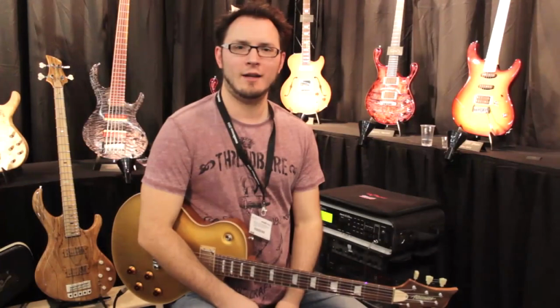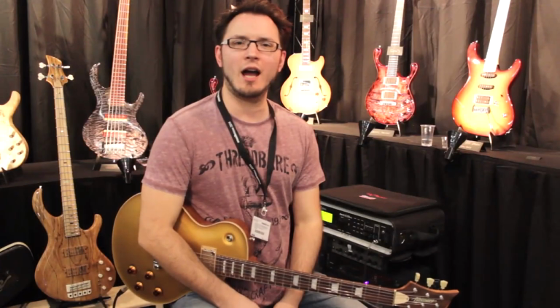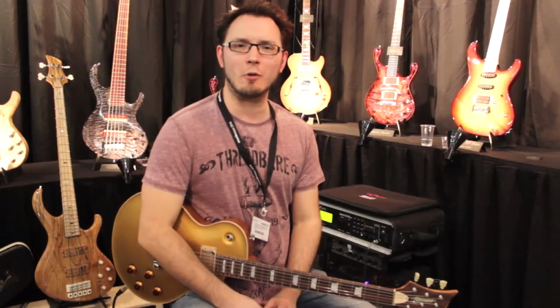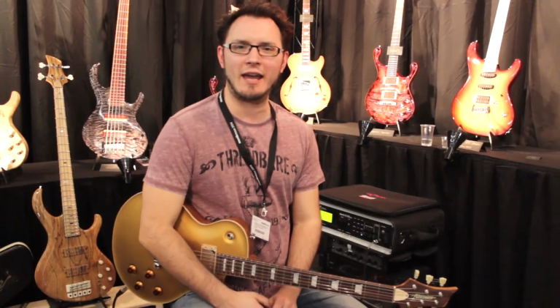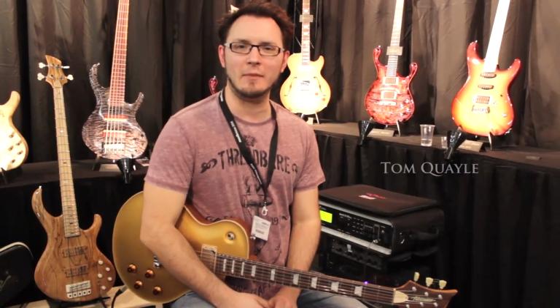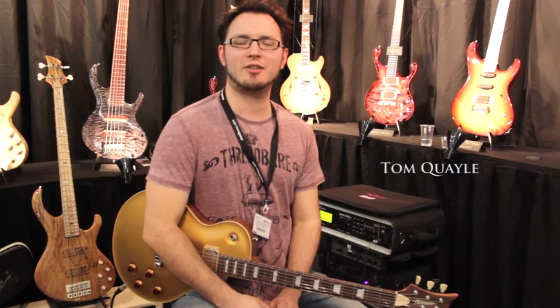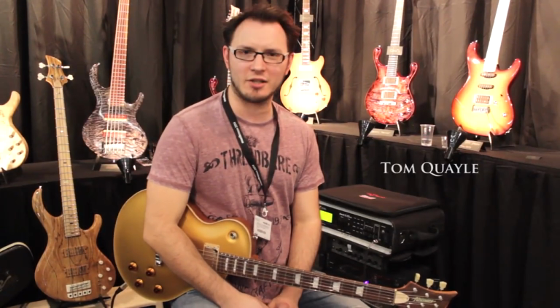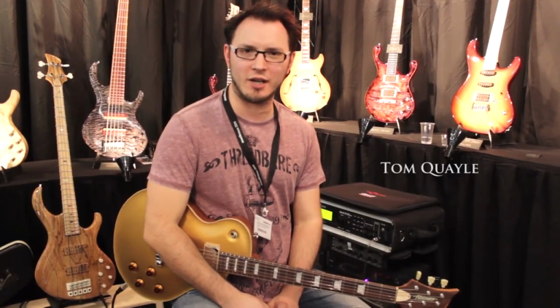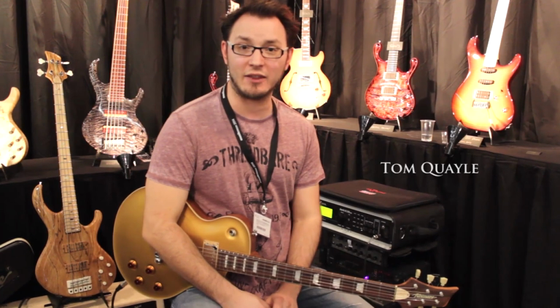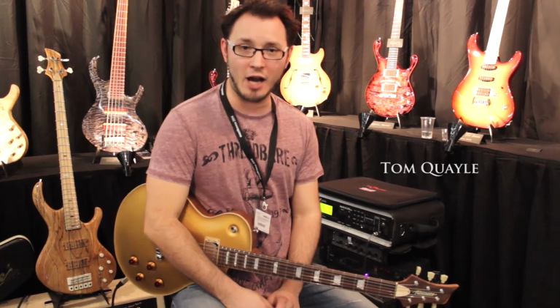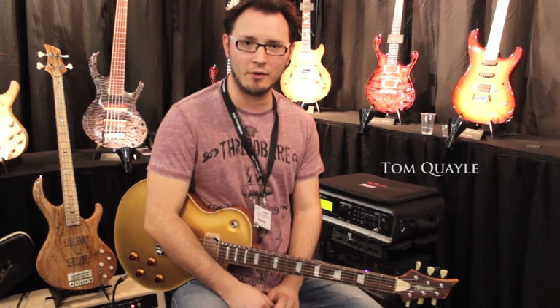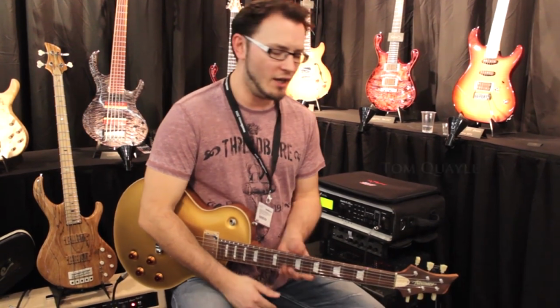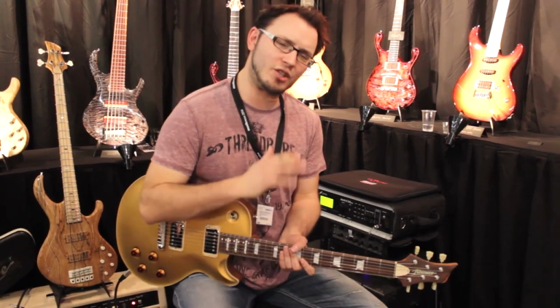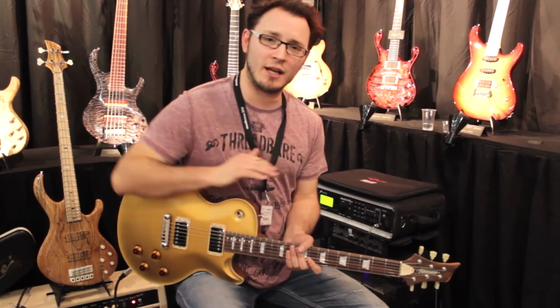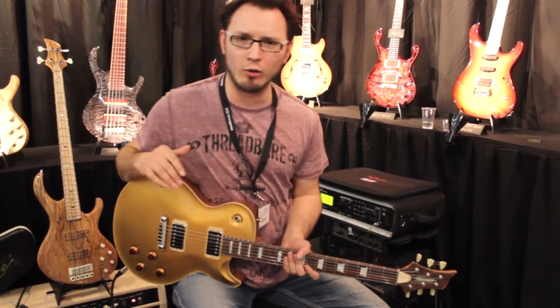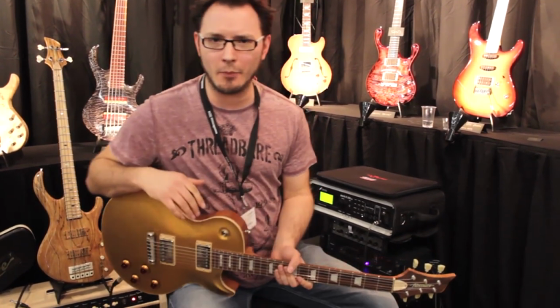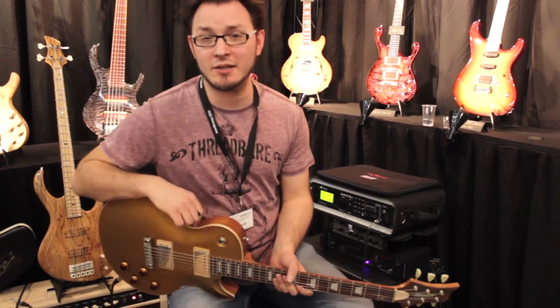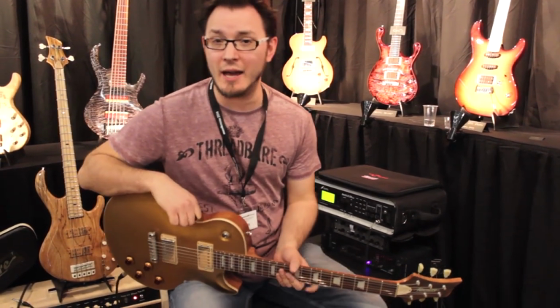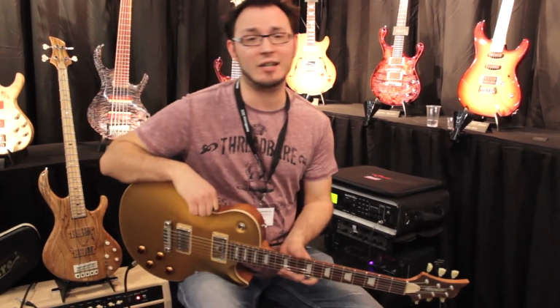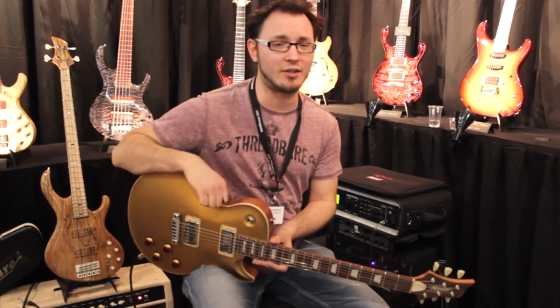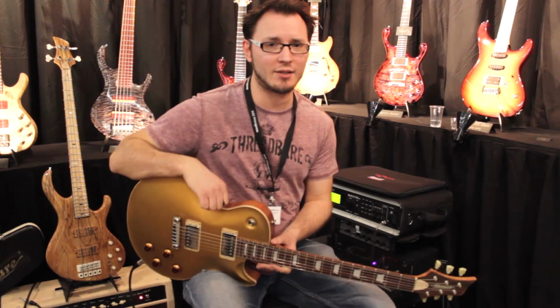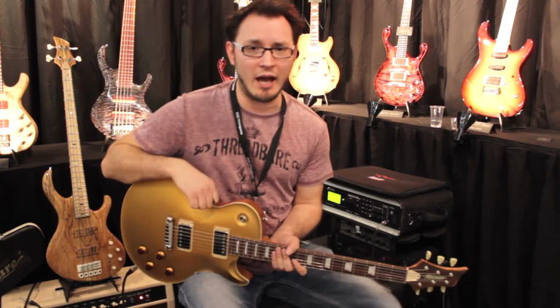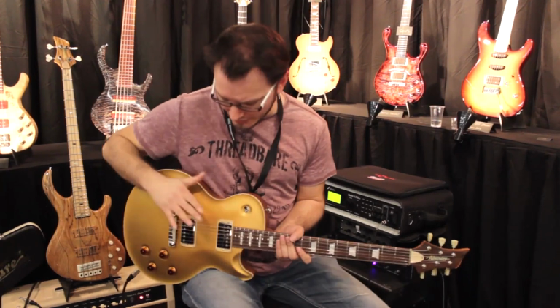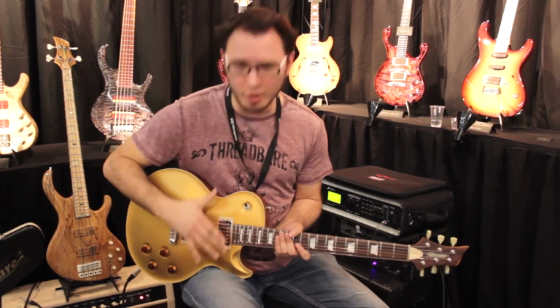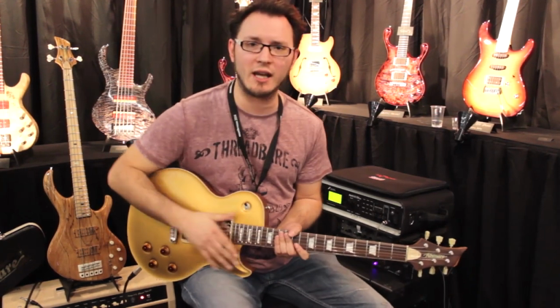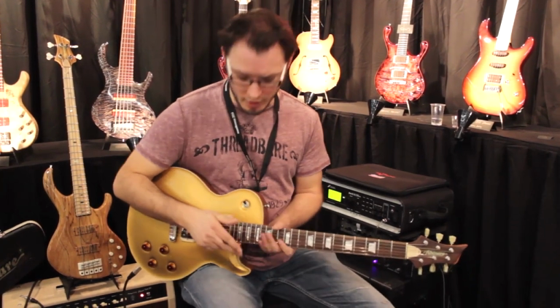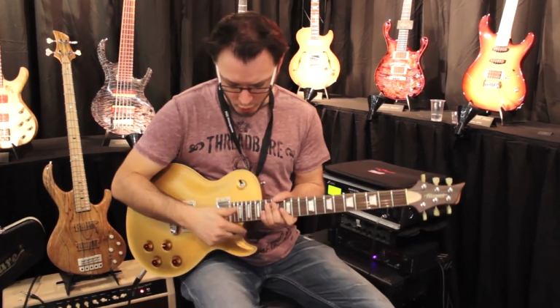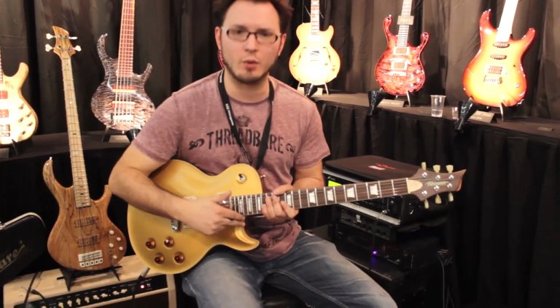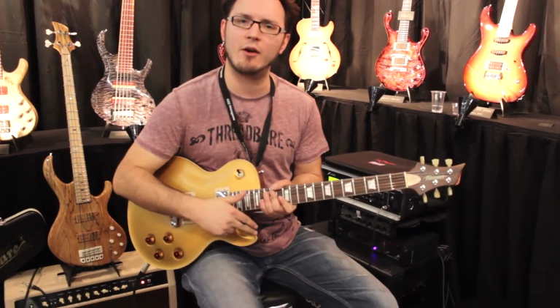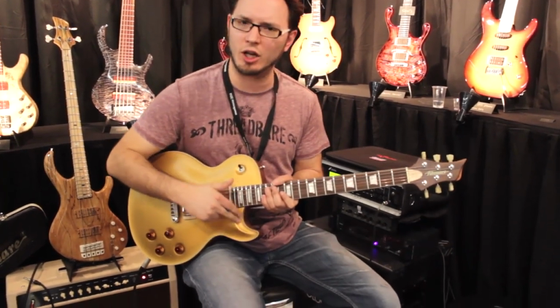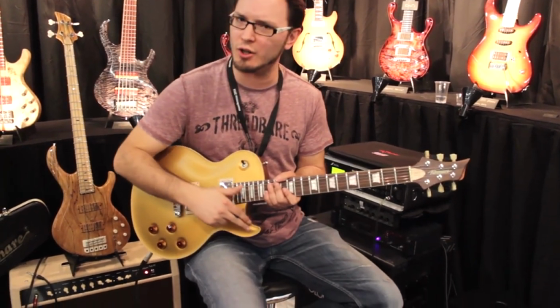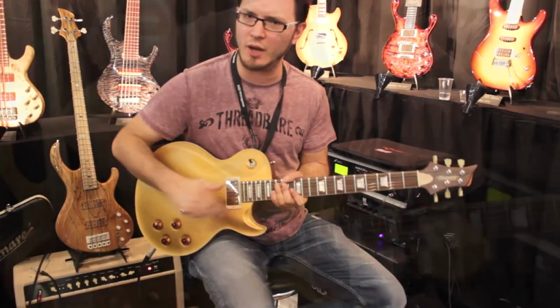Hi there guys, Tom Noel here at Music West 2014 at the Fibonari Move with a stunning gold top. This is their basic jazz series, a highly contoured body with a really cool cutaway here and a little contour on the cutaway.